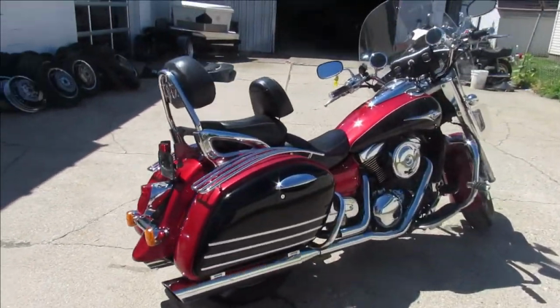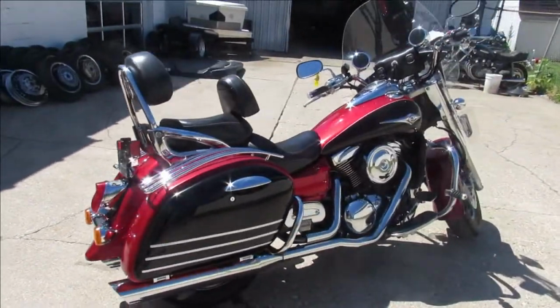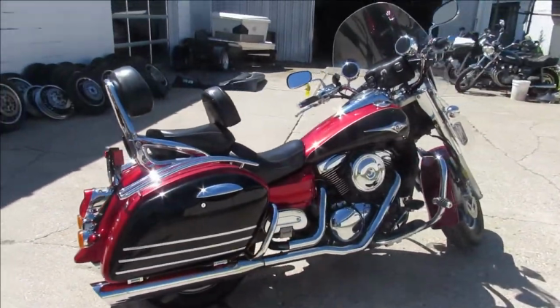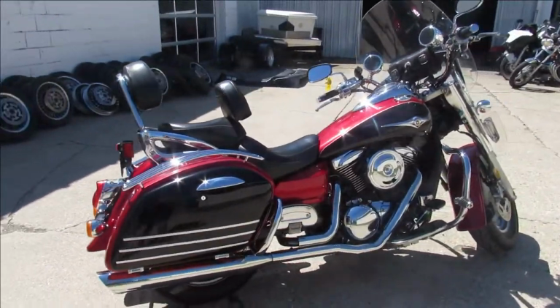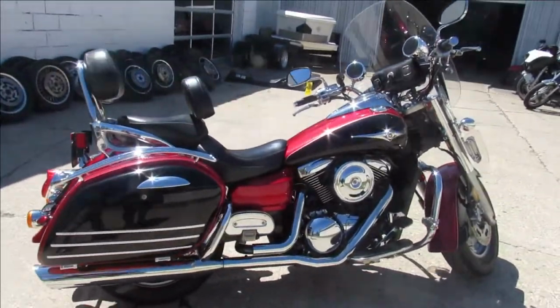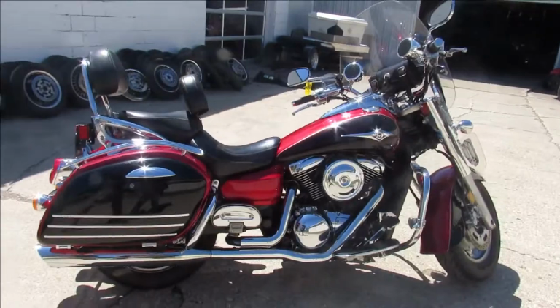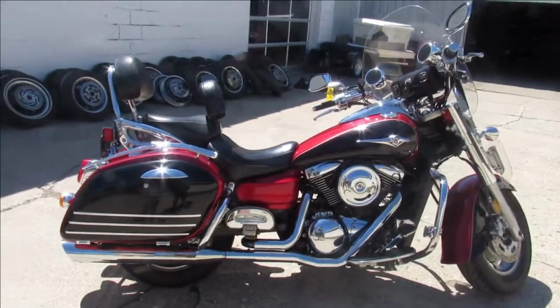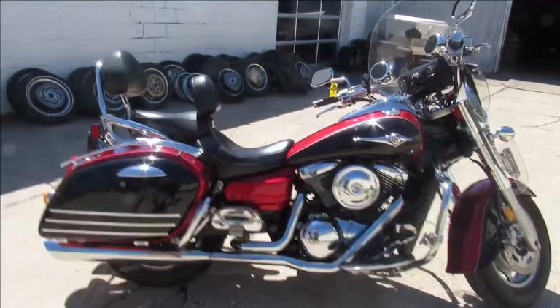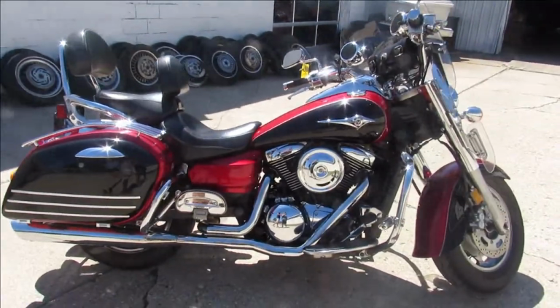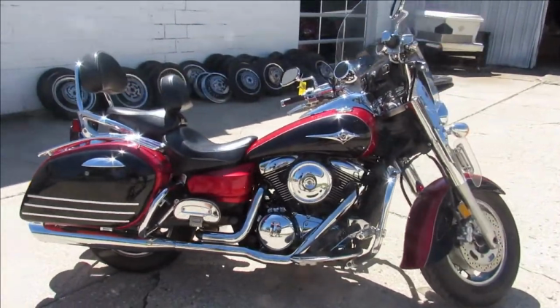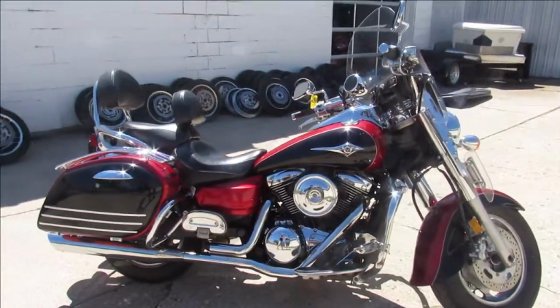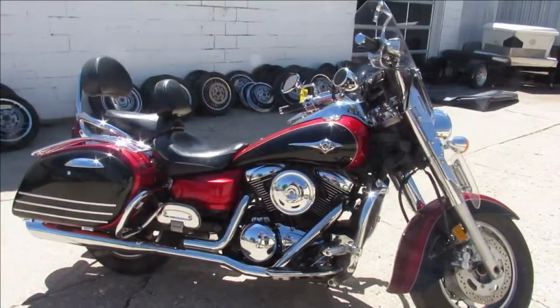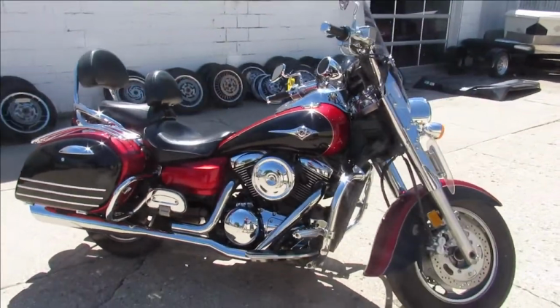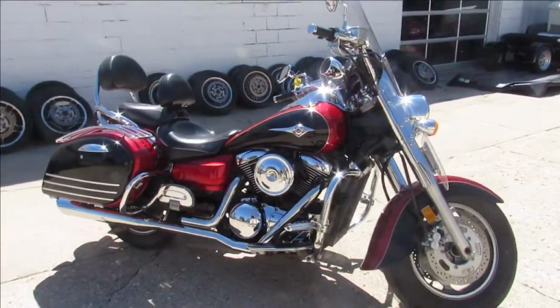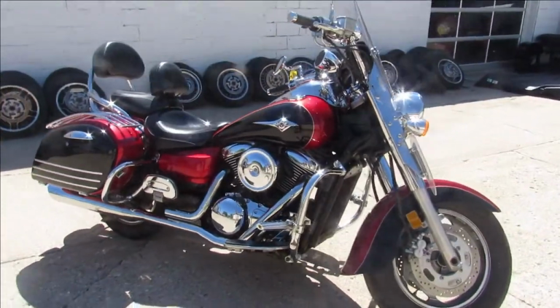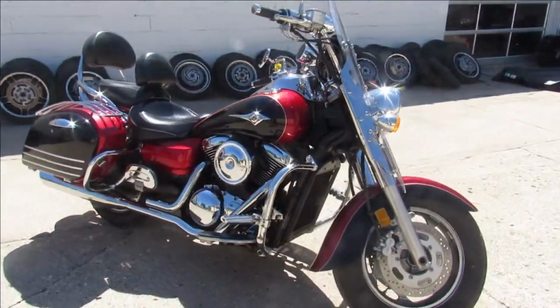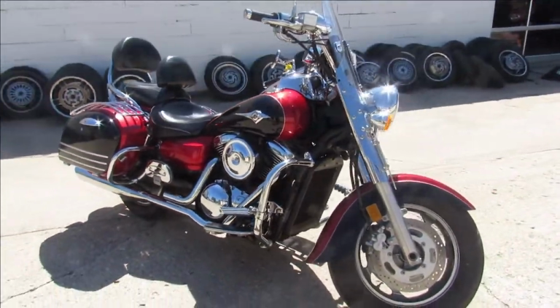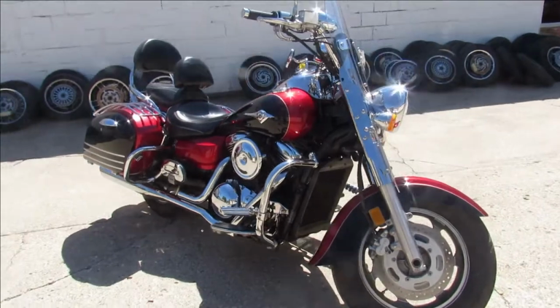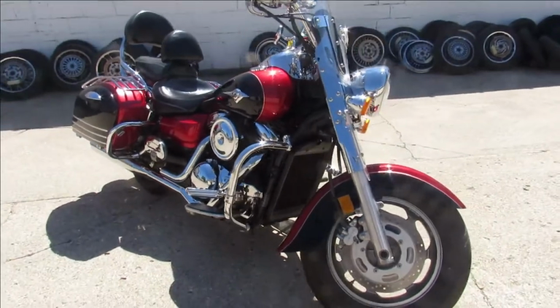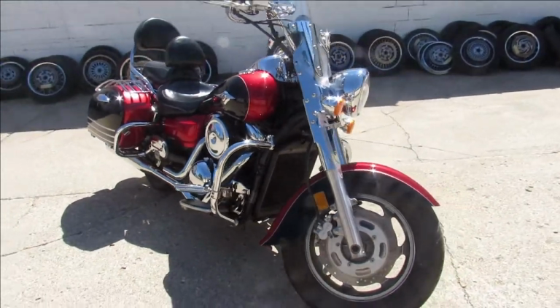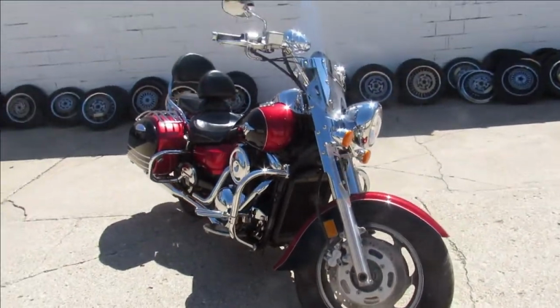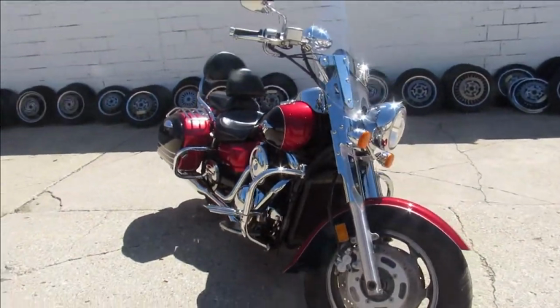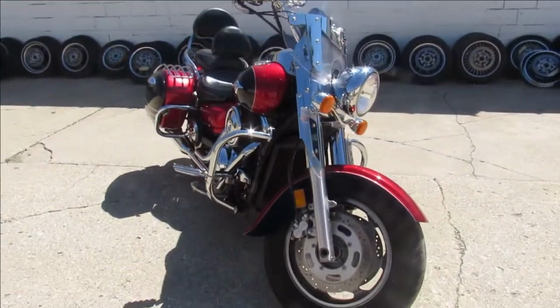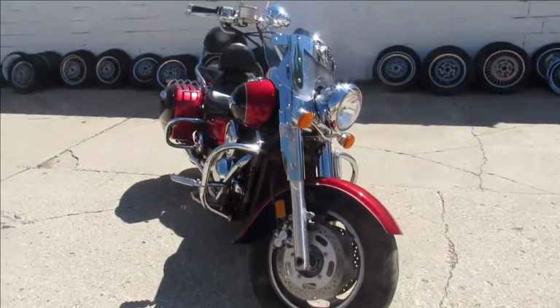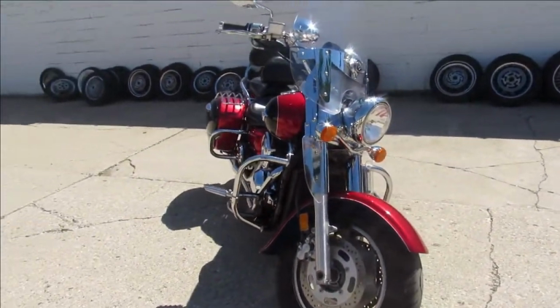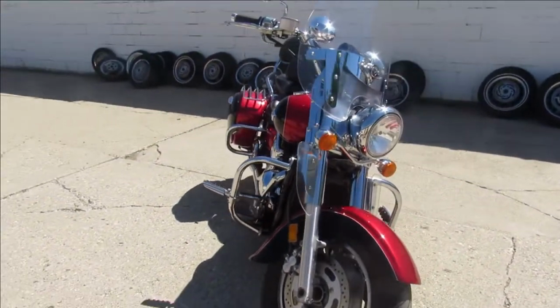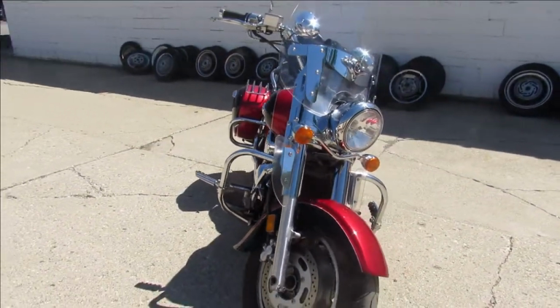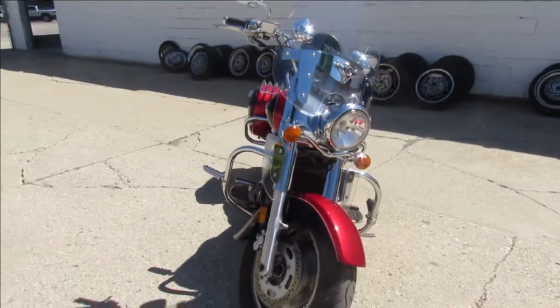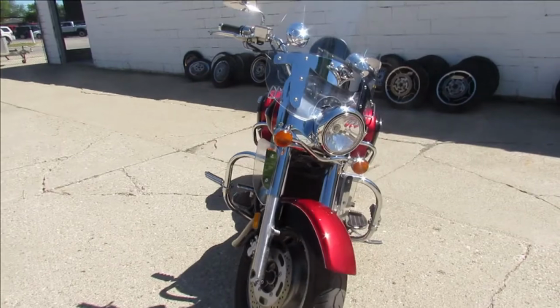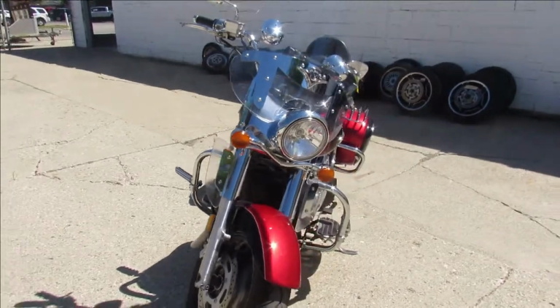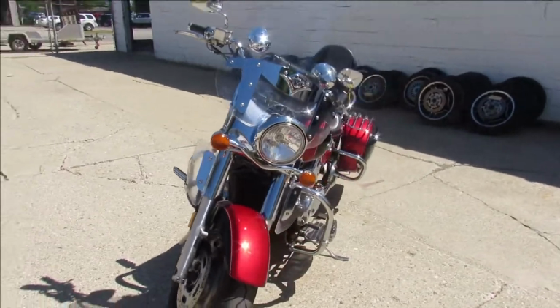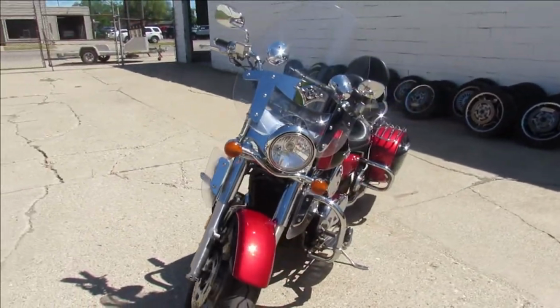It's got a windshield, locking hard saddlebags, dual backrest, tons of two-tone black and red paint which looks great. It's got a speaker setup, crash bars, and highway pegs — this thing is loaded up, you'll turn heads wherever you go.